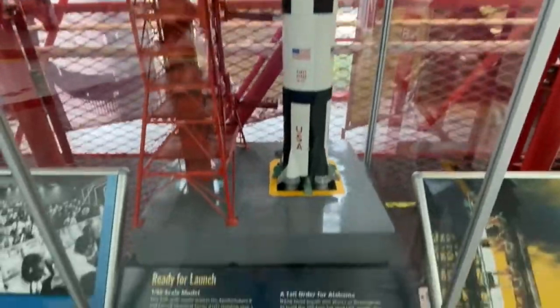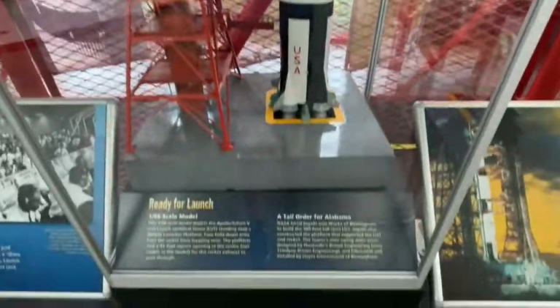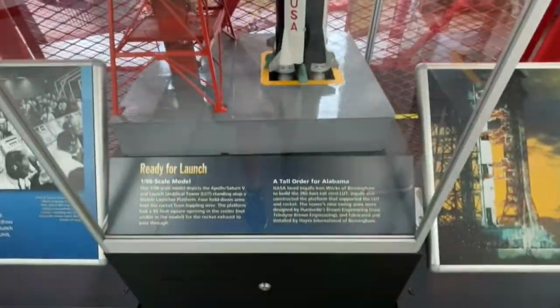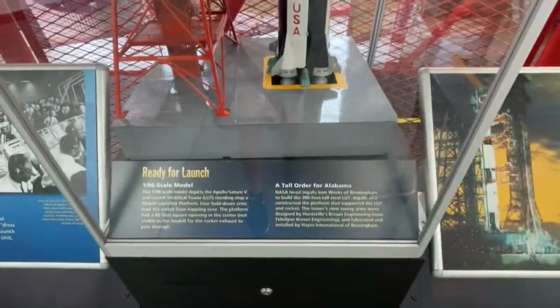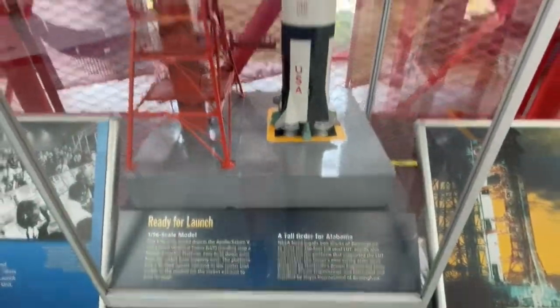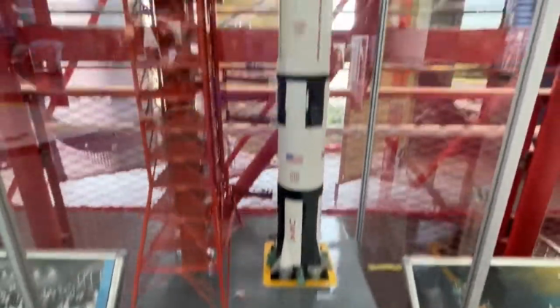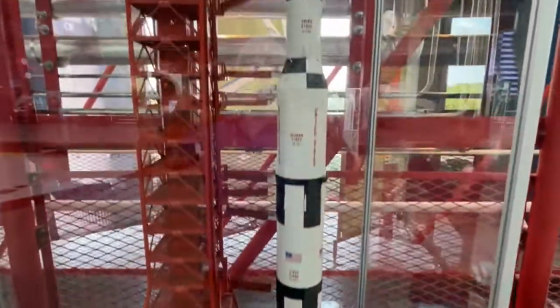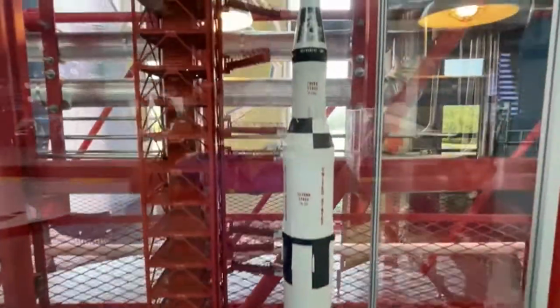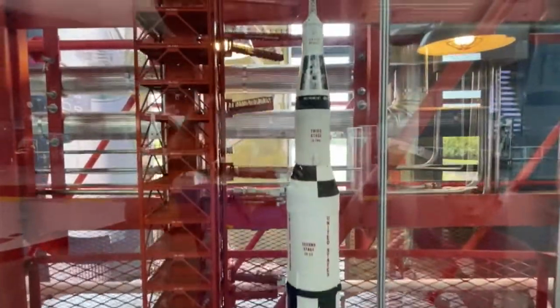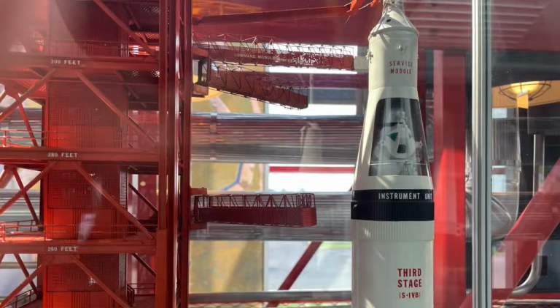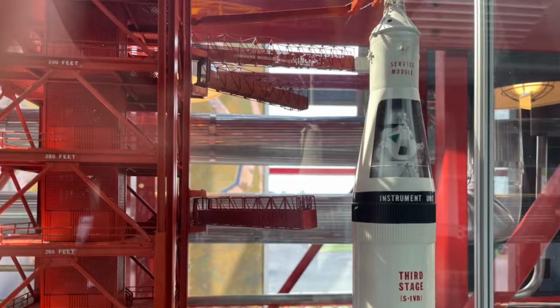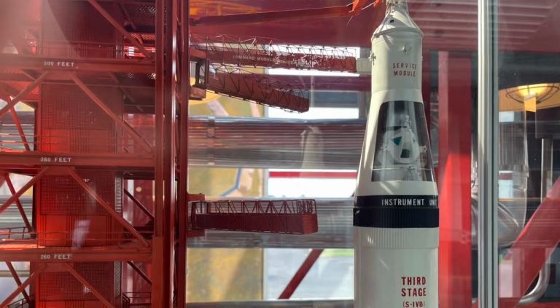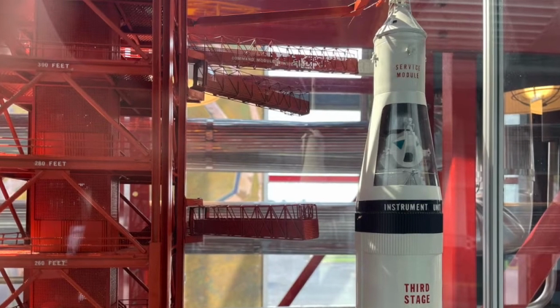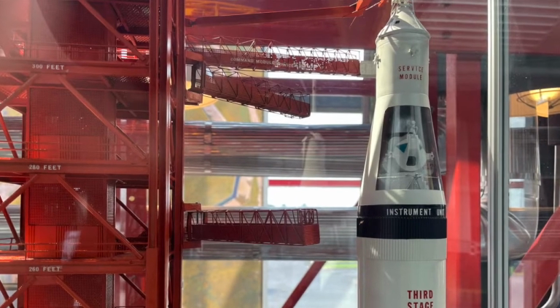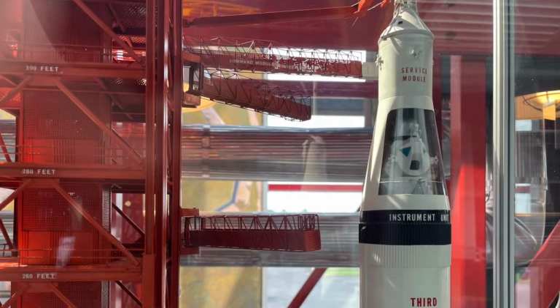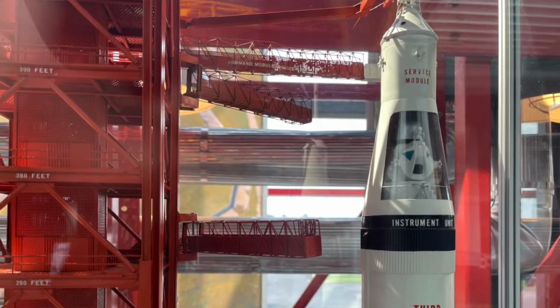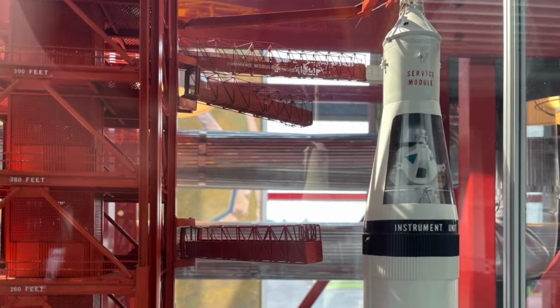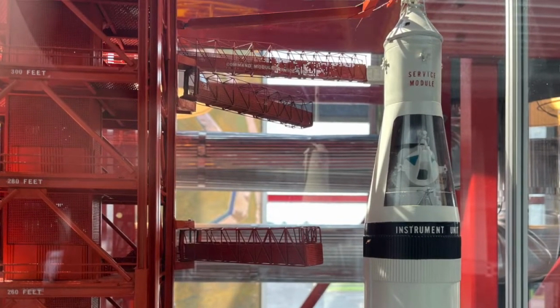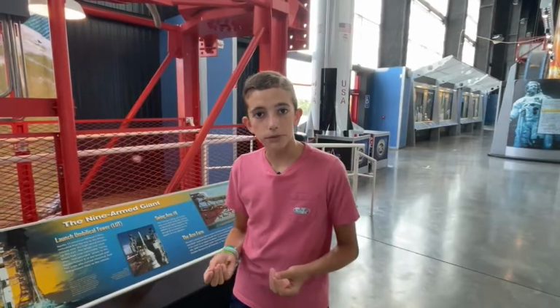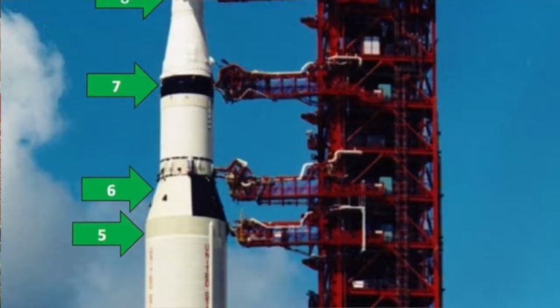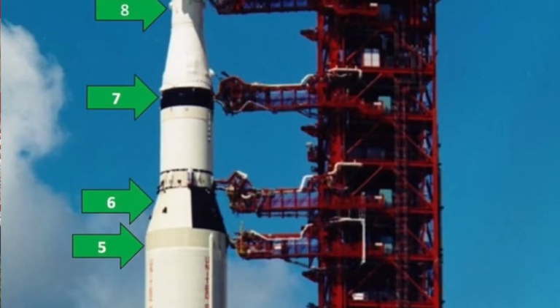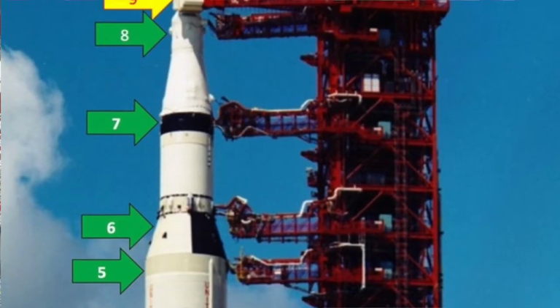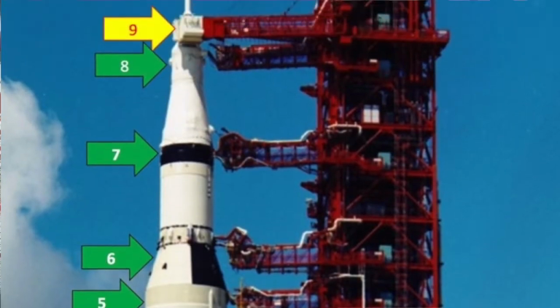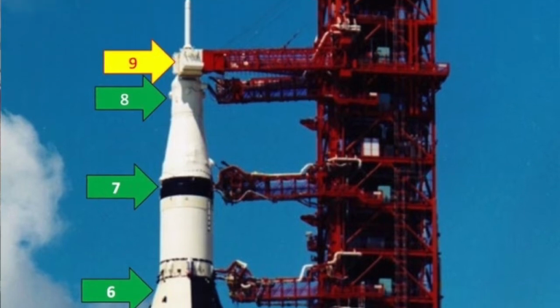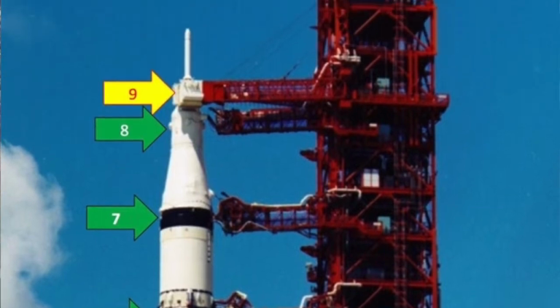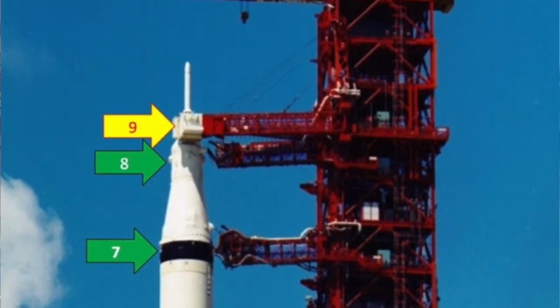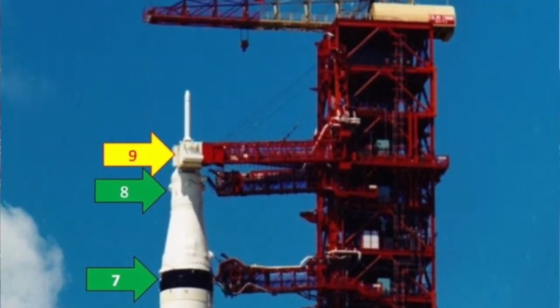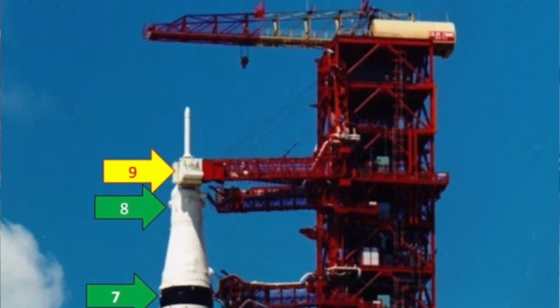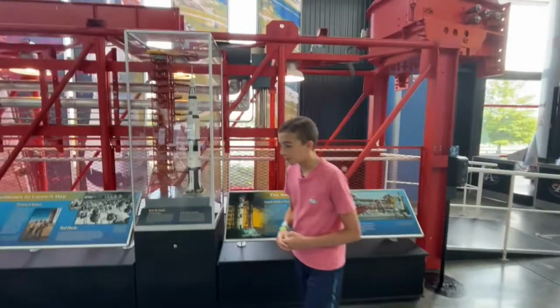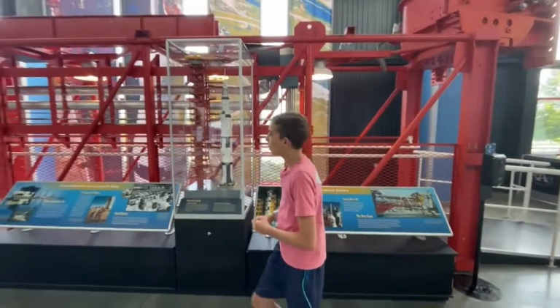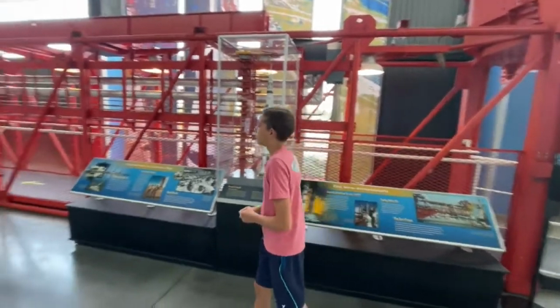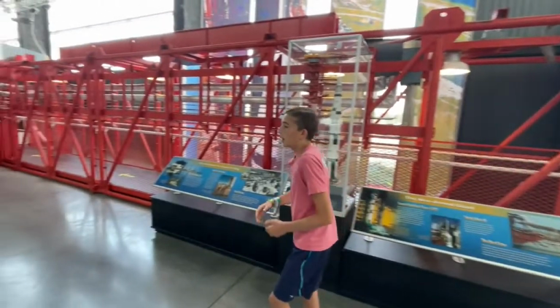This arm in particular is swing arm number eight. There were nine swing arms. The top one, swing arm number nine, was to load the astronauts into their capsule. This one in particular would have been used to fuel the third stage of the Saturn V rocket.